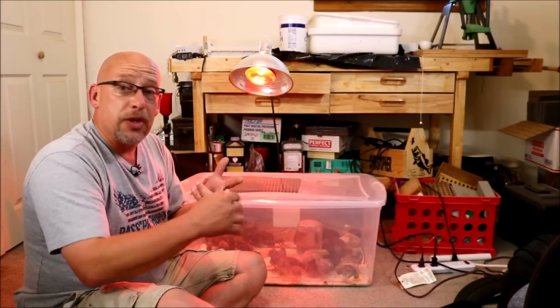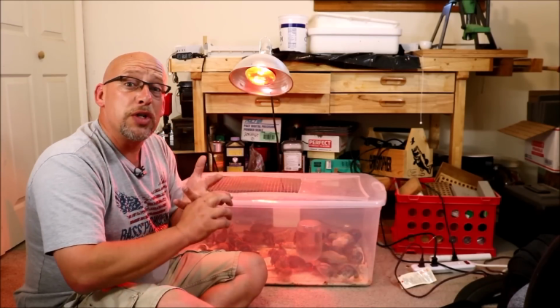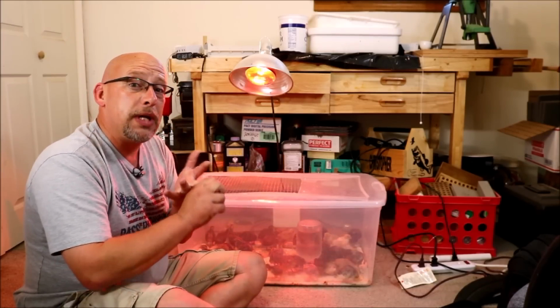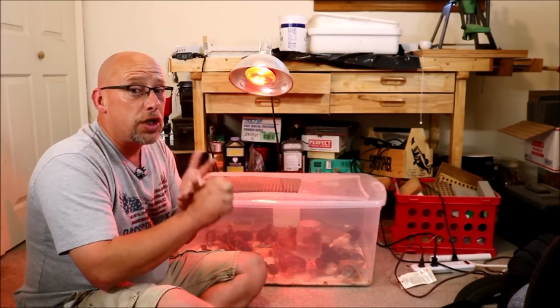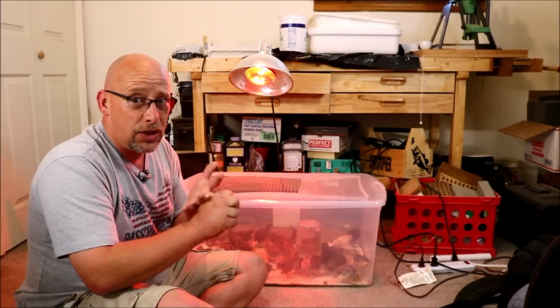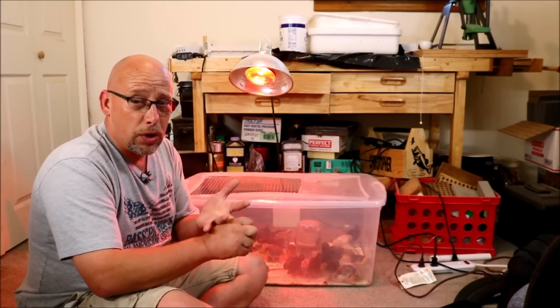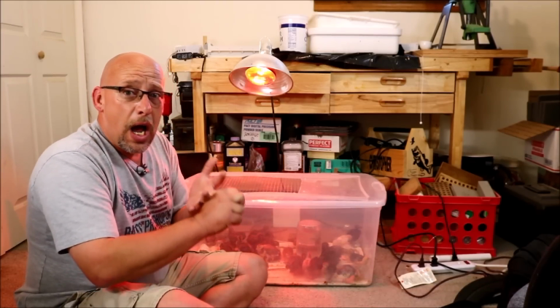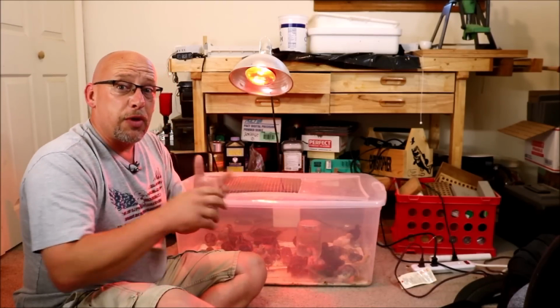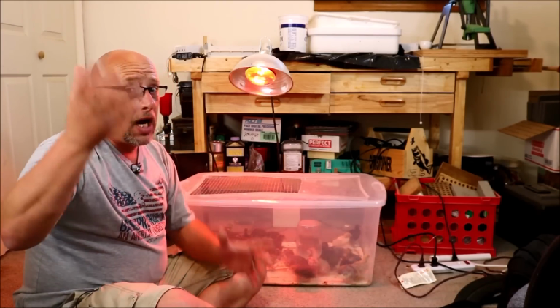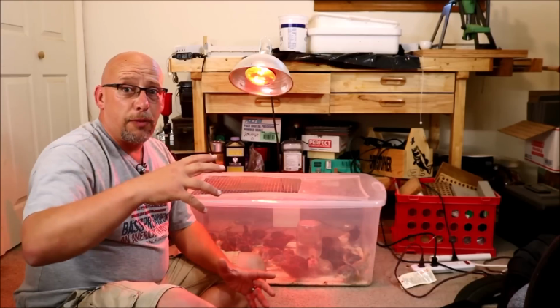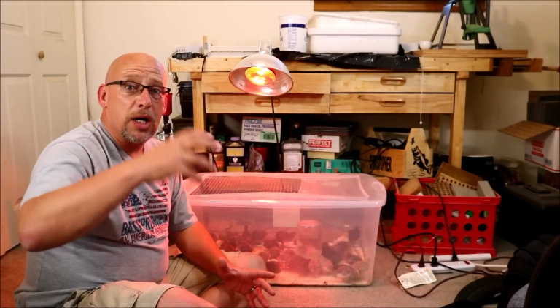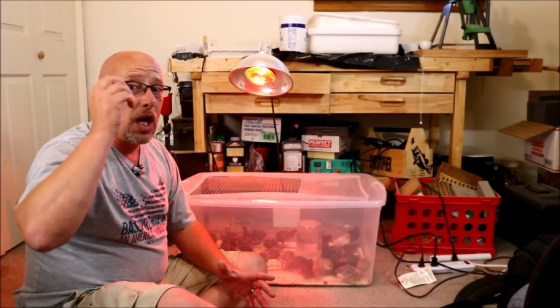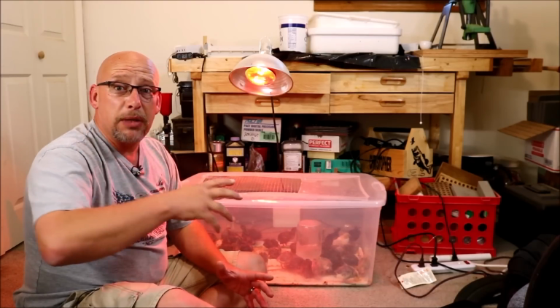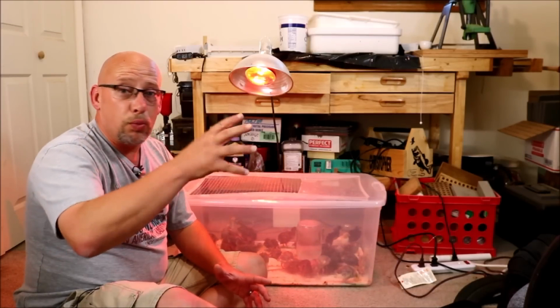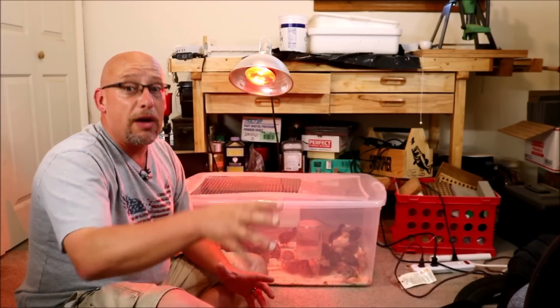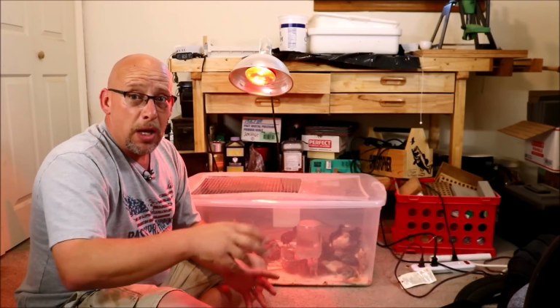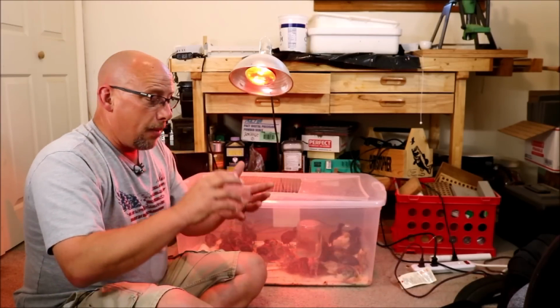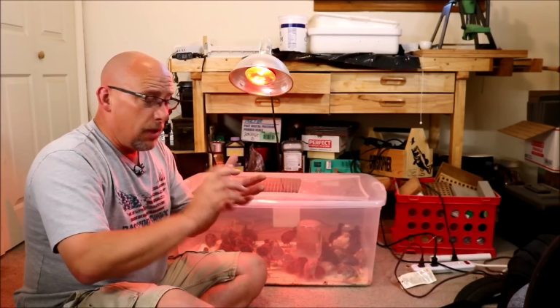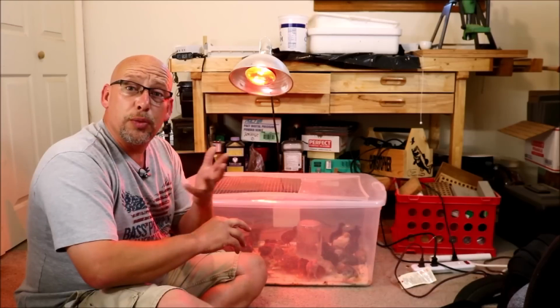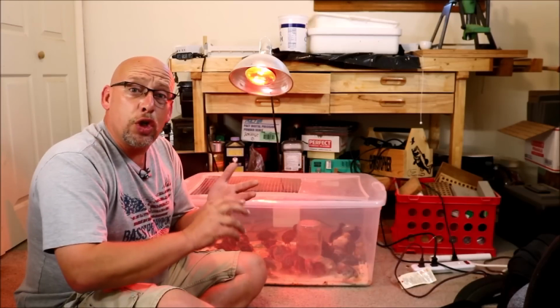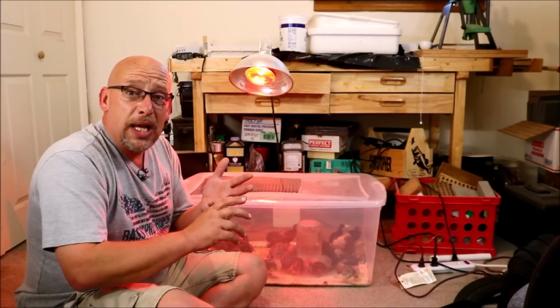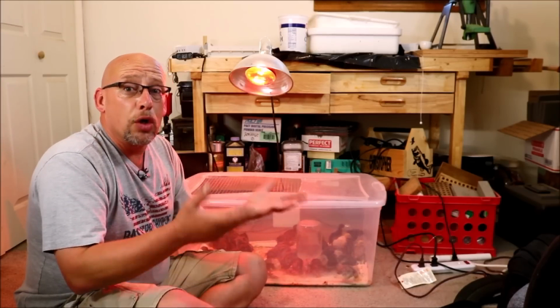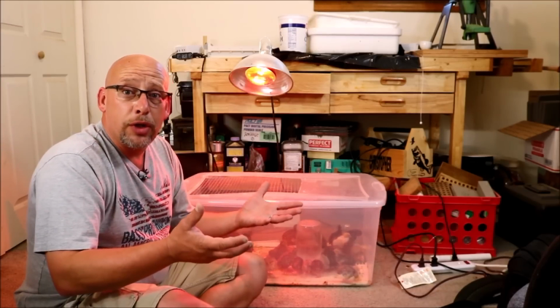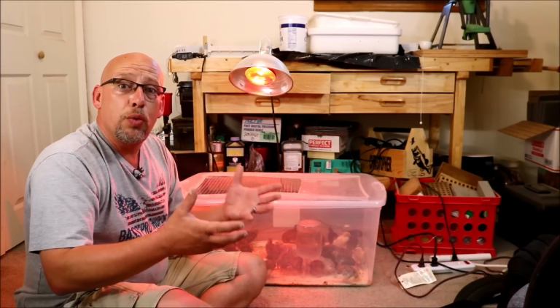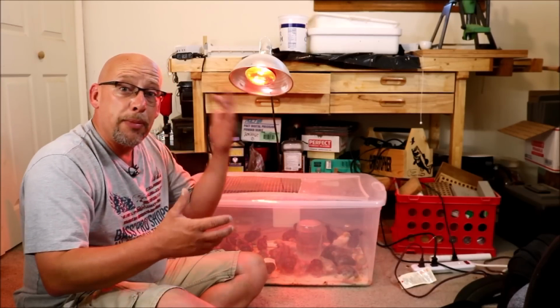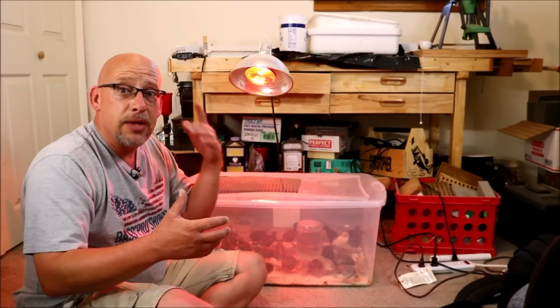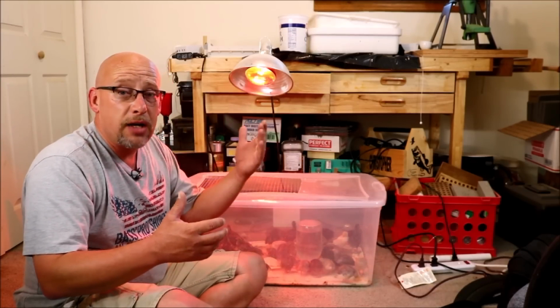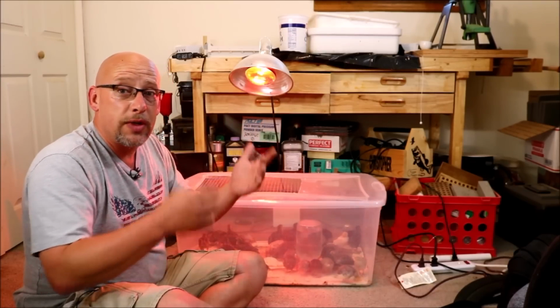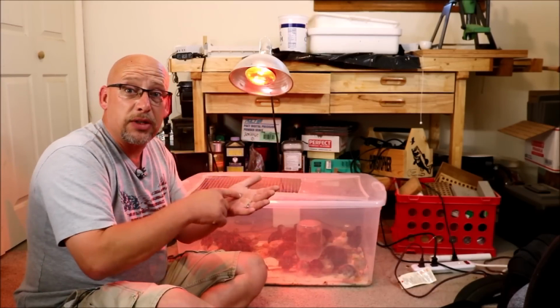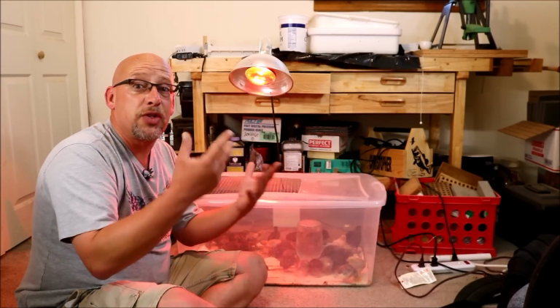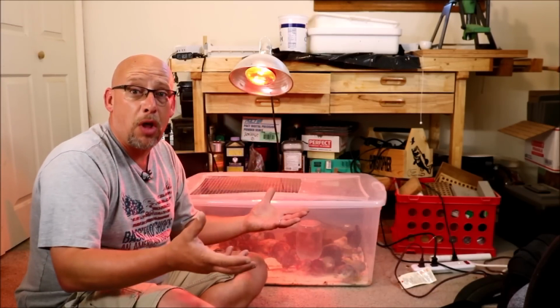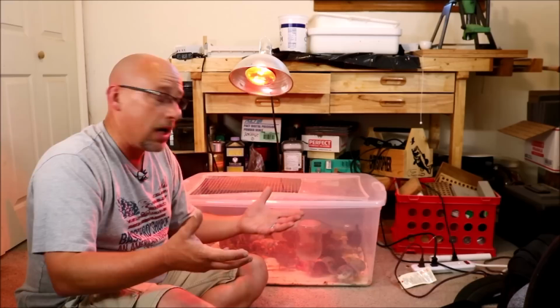The second reason could be a genetic disorder, something that they inherited from their parents. And the third reason could be a neurological issue — they bumped their head, some kind of injury, they got pecked on the head, something along those lines.